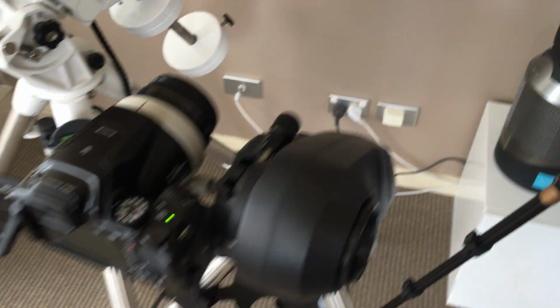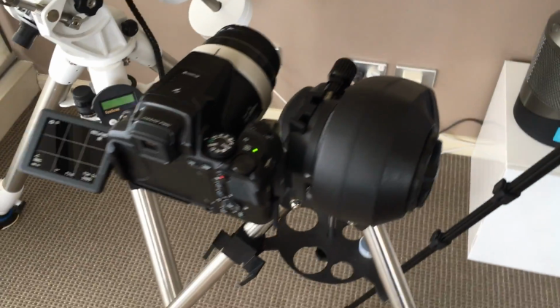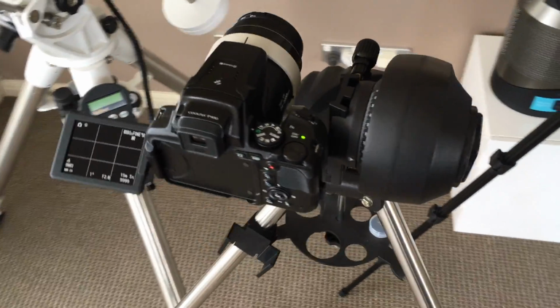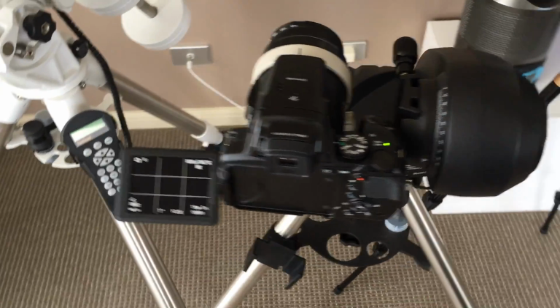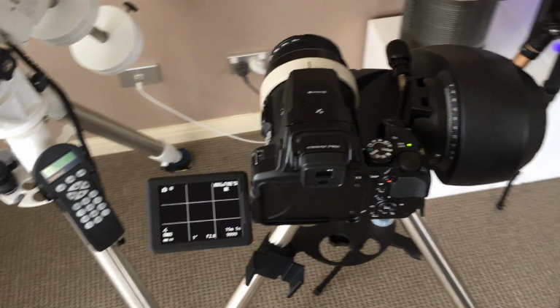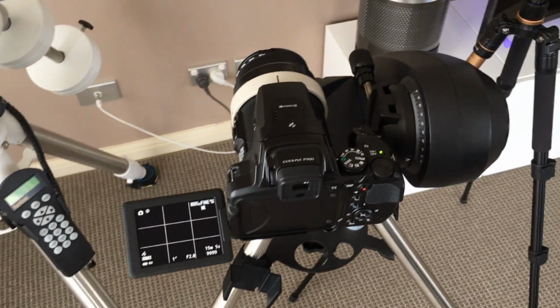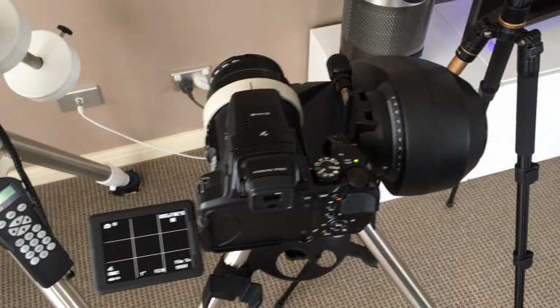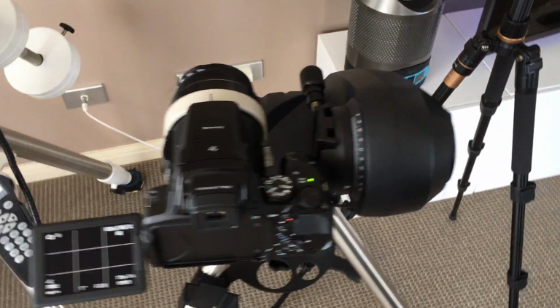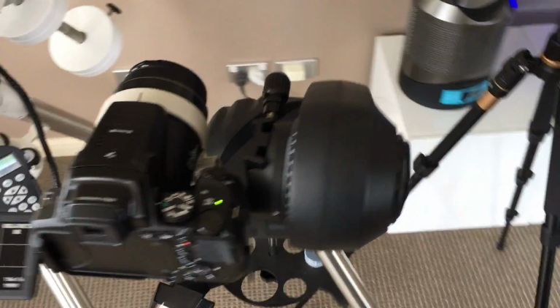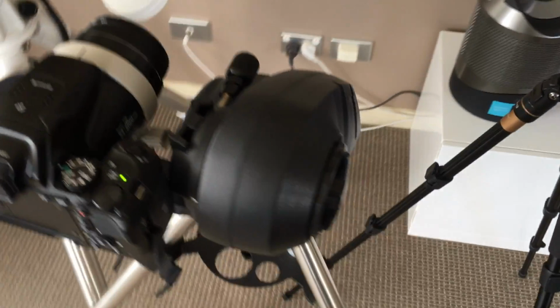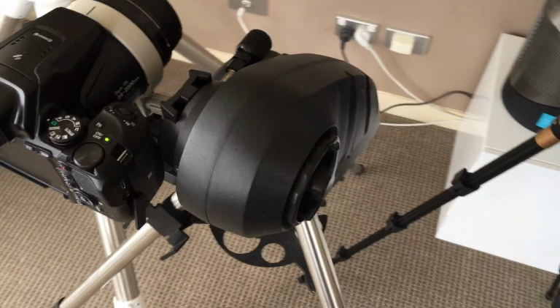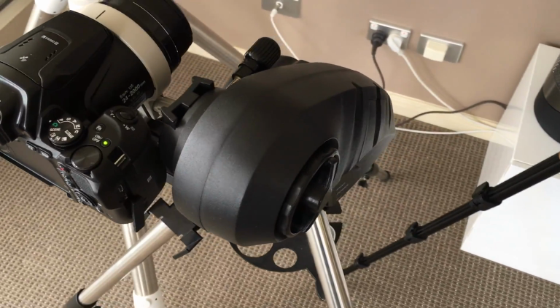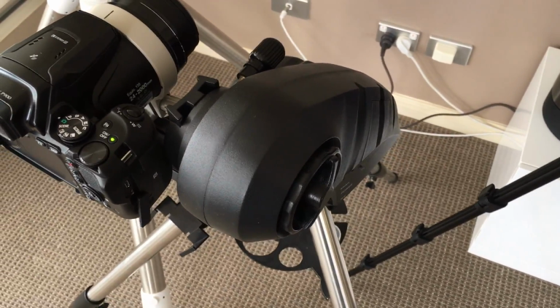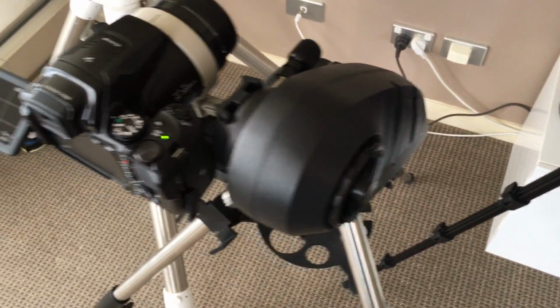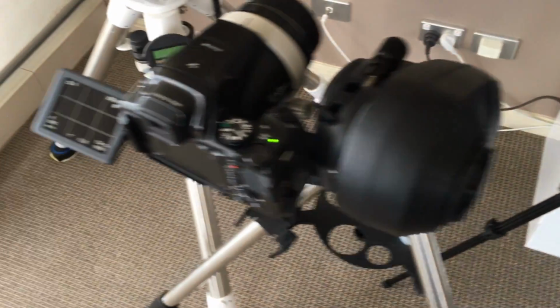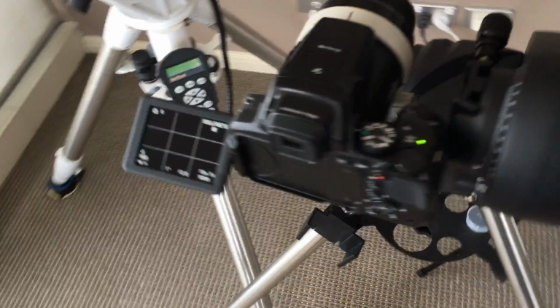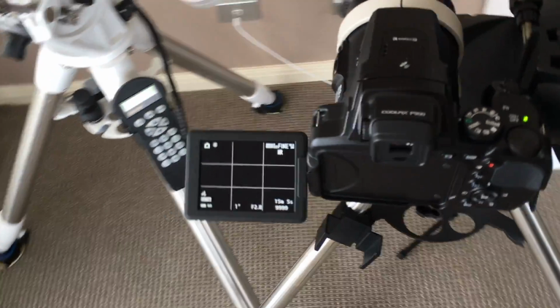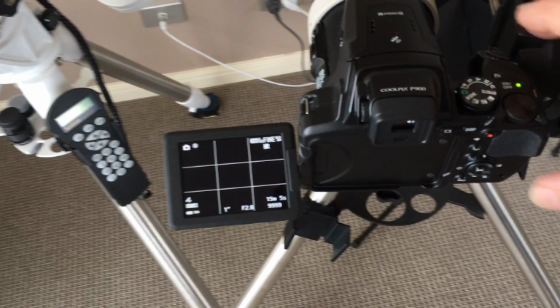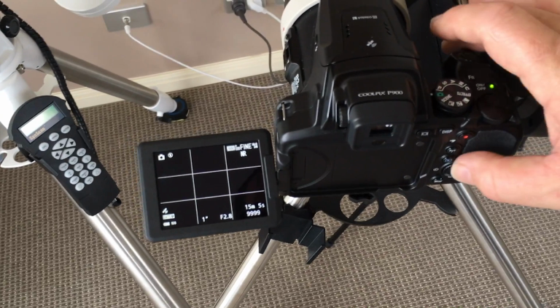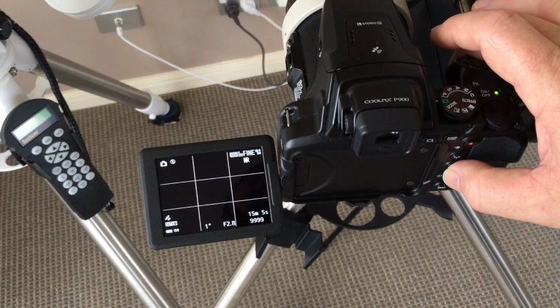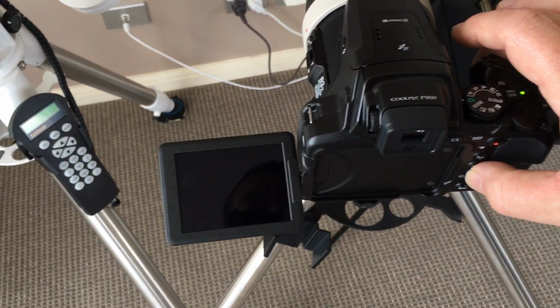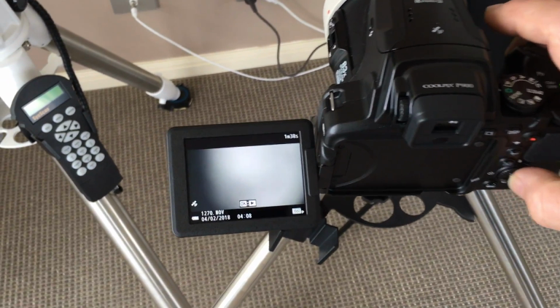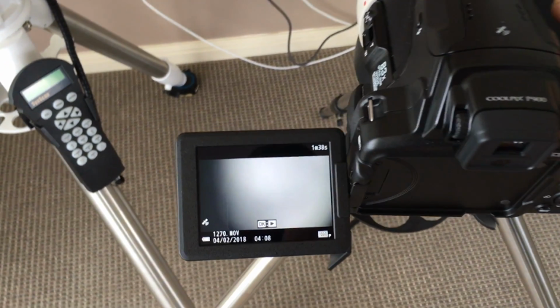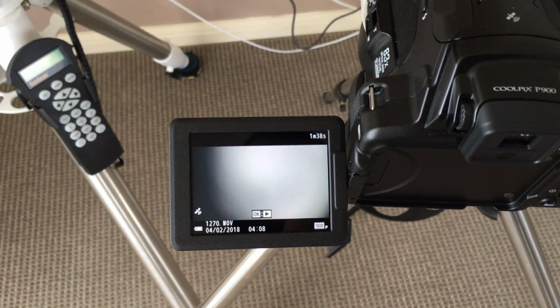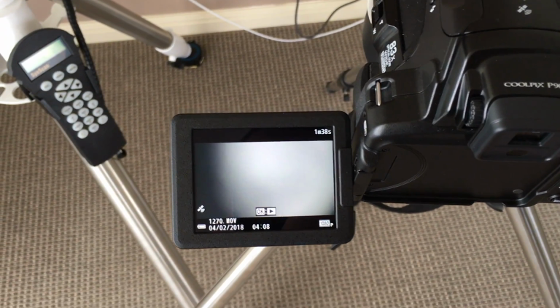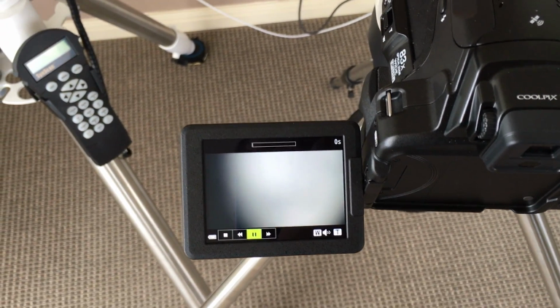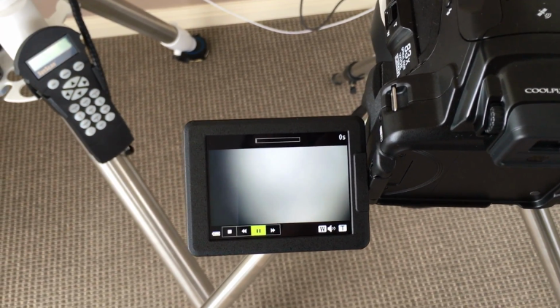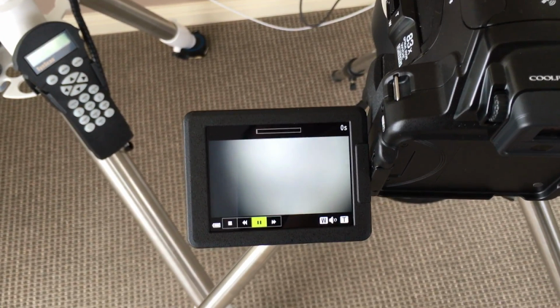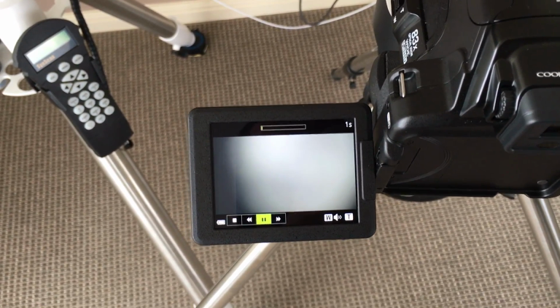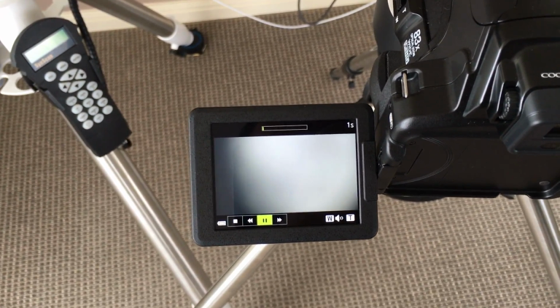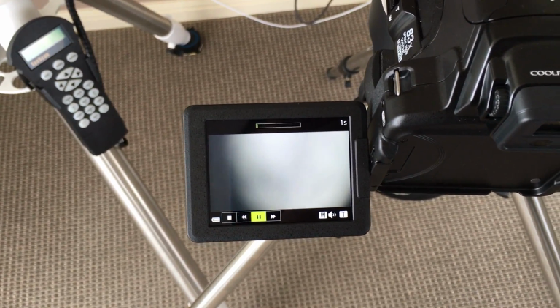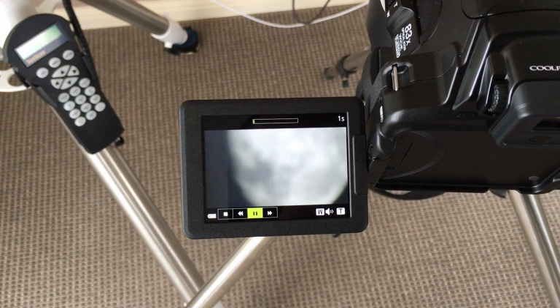The next one was with the P900, and that was on a Star Discovery Pro mount. And again, there's the original video on the camera.